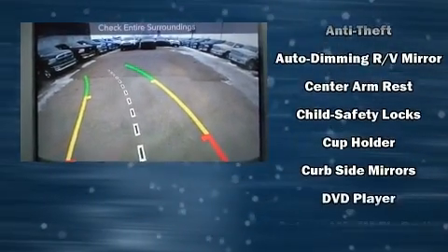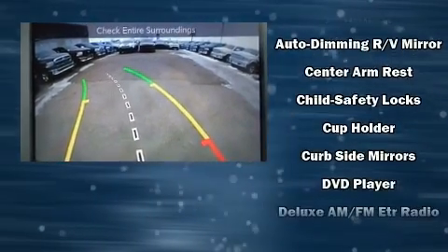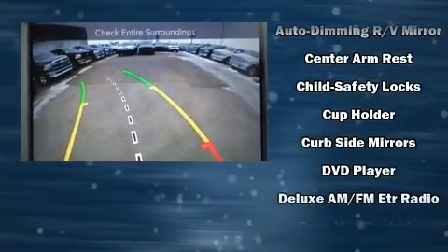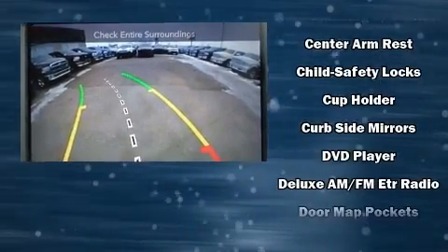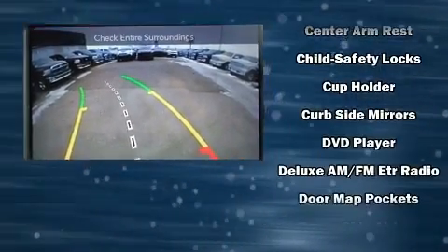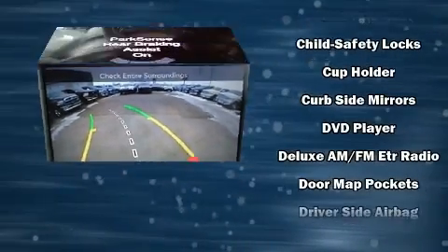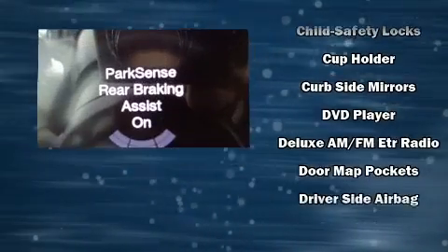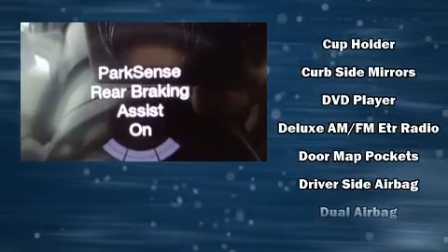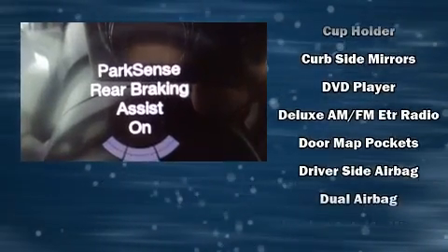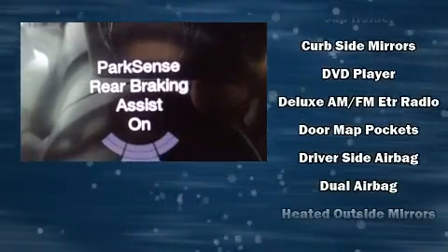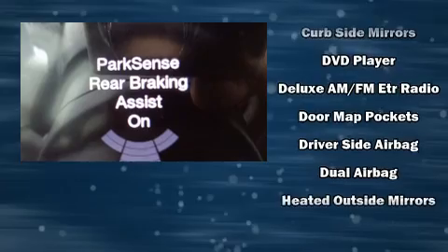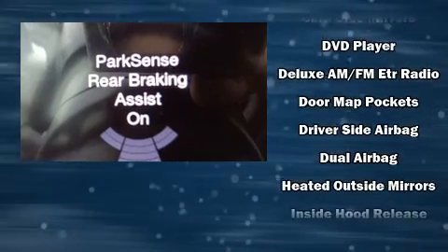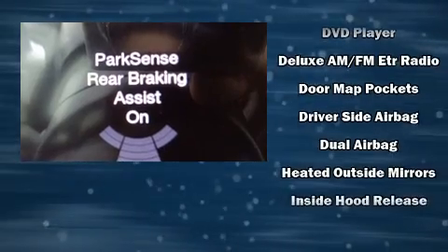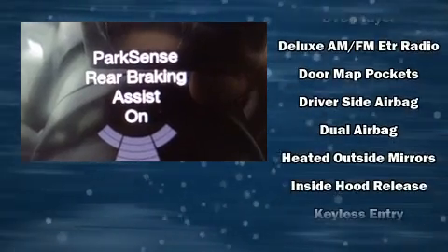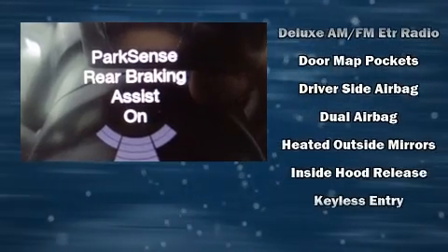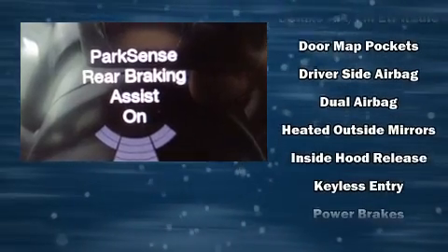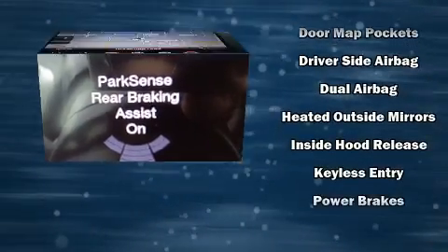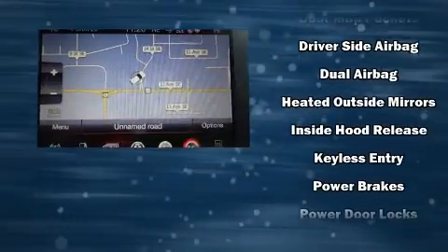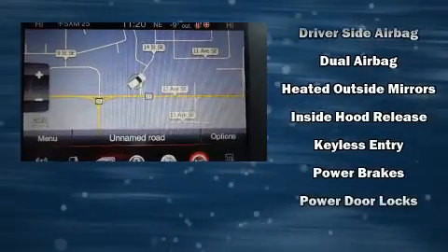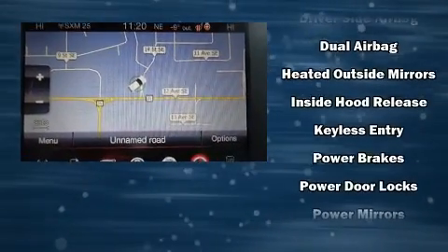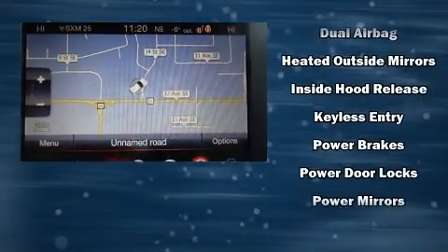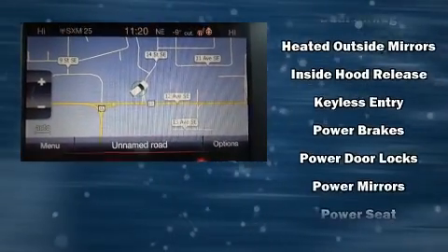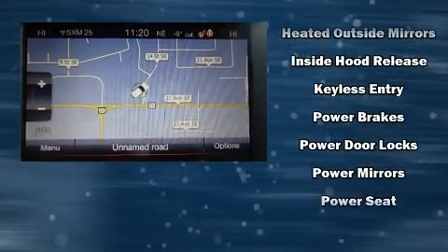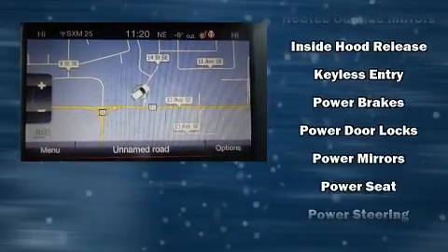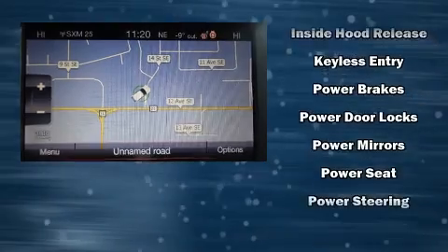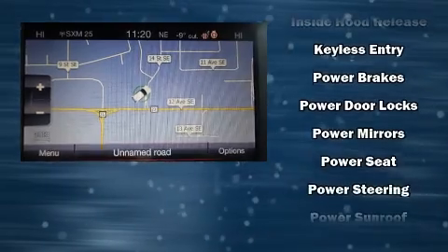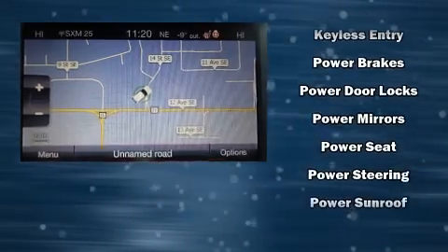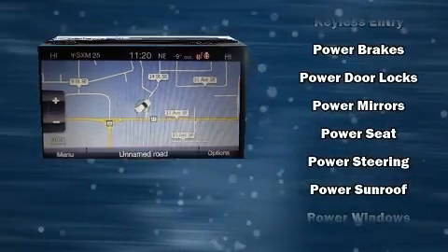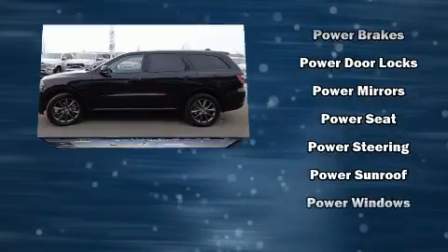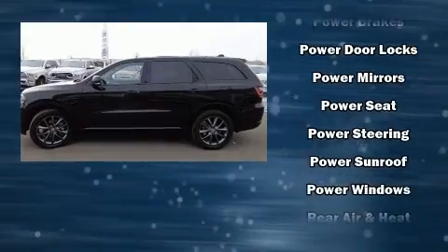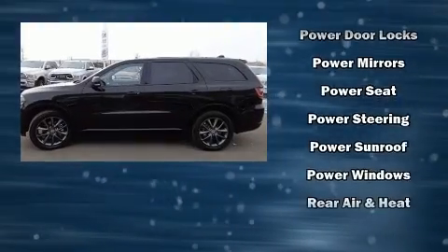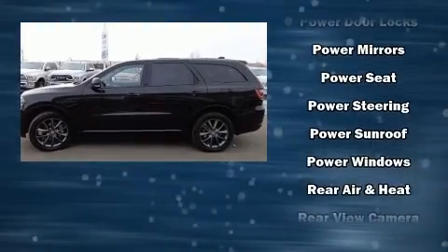Dodge ensures the safety and security of its passengers with equipment such as dual front impact airbags with occupant sensing airbag, anti-whiplash front head restraint, and four-wheel disc brakes with ABS.